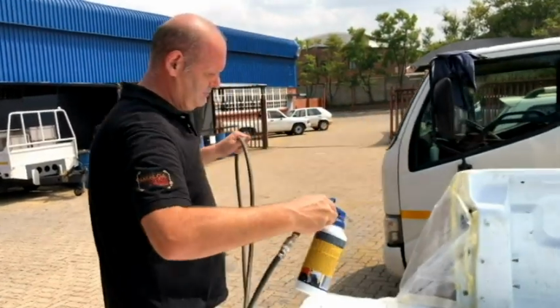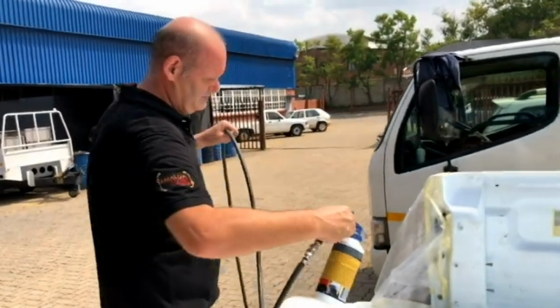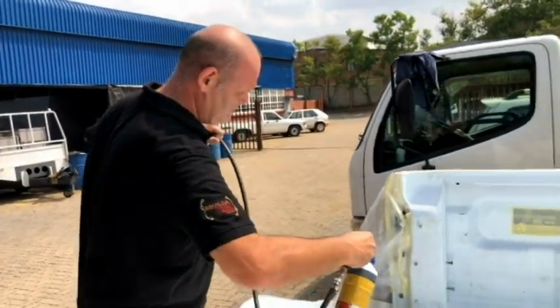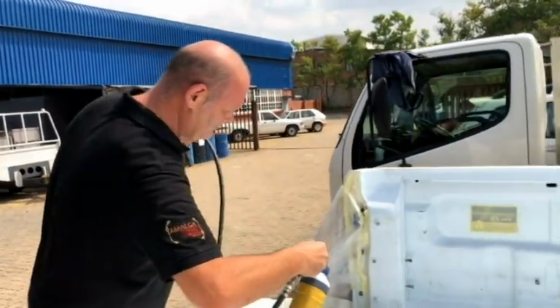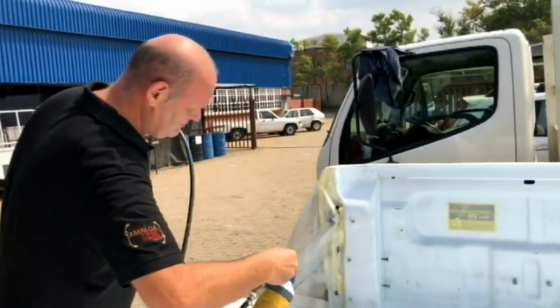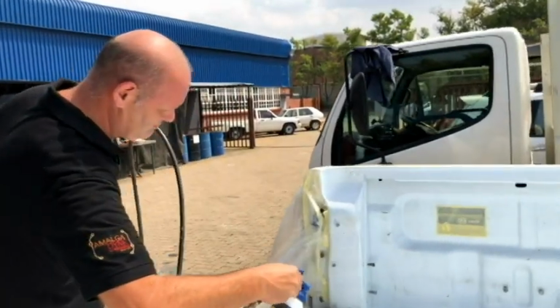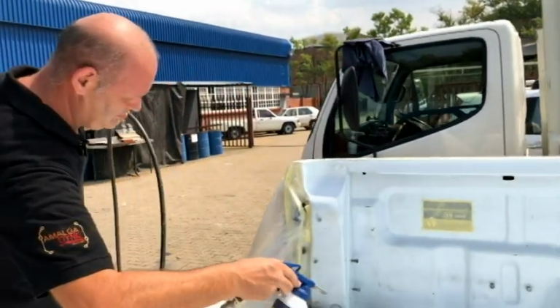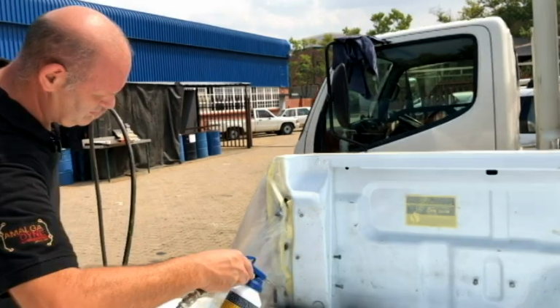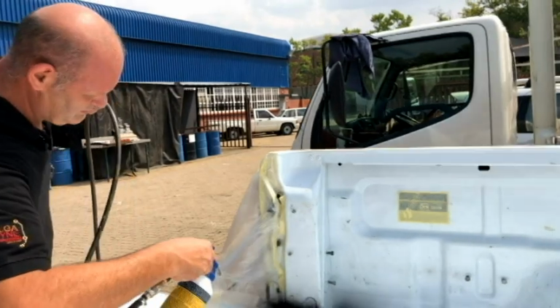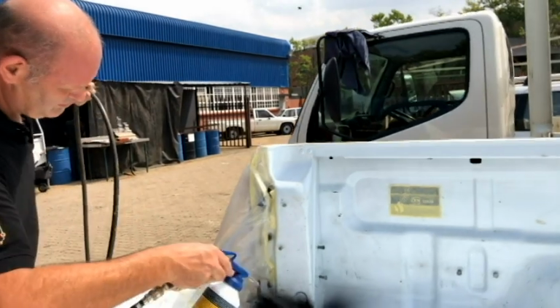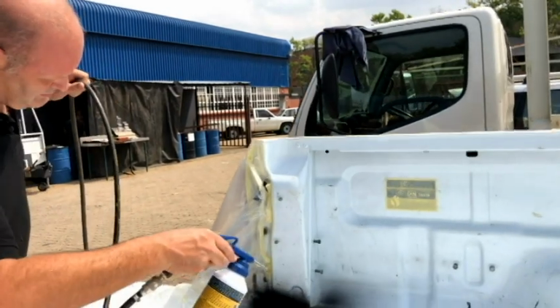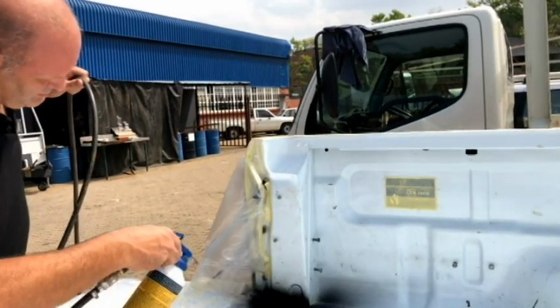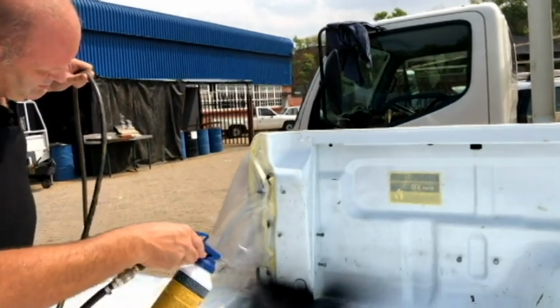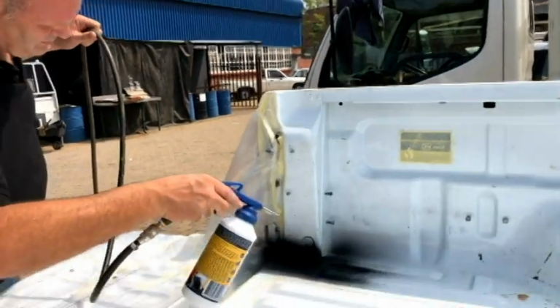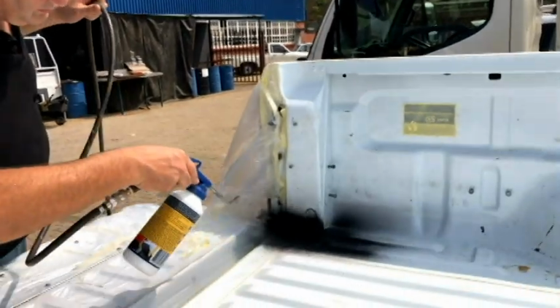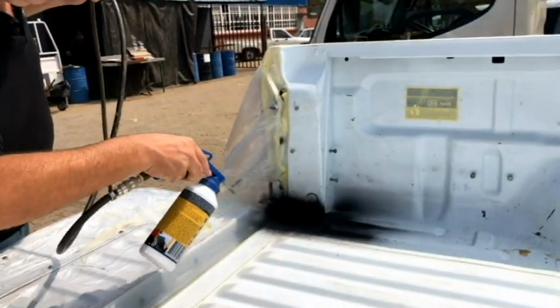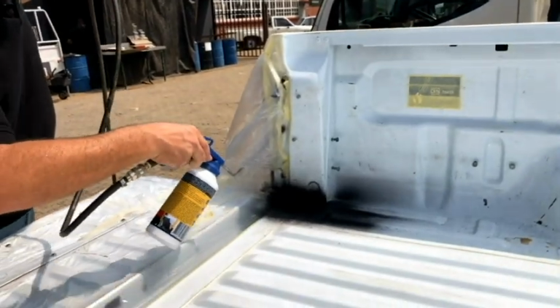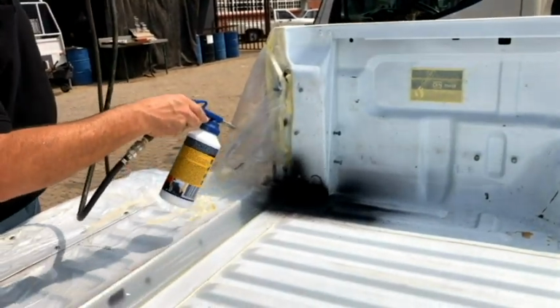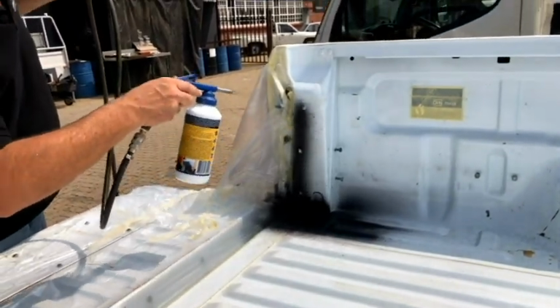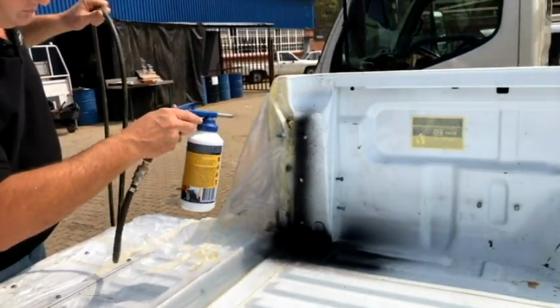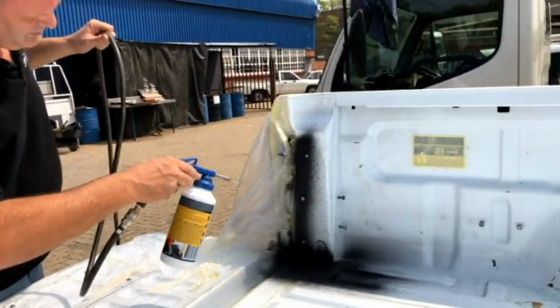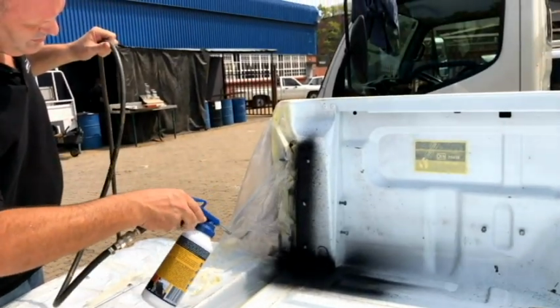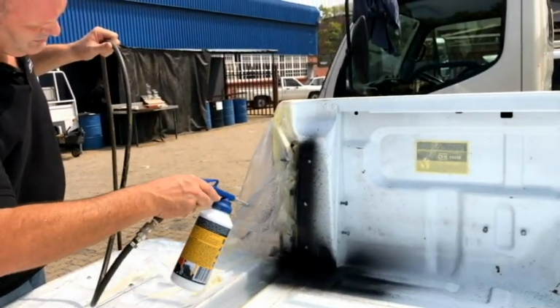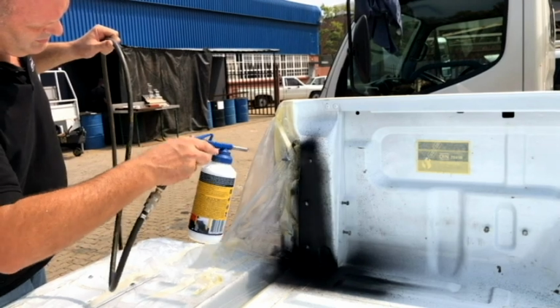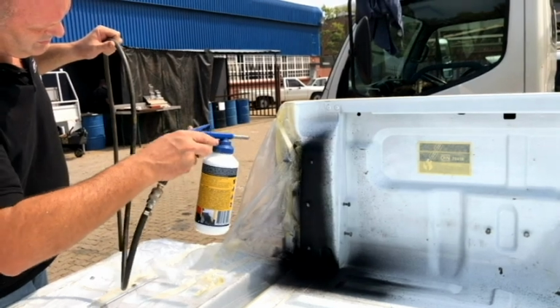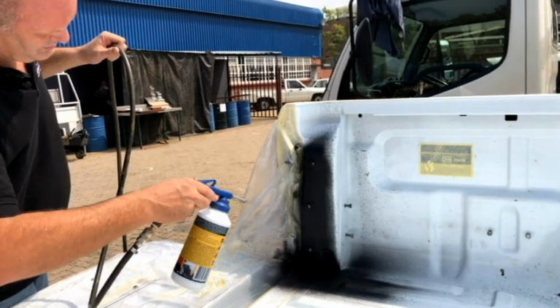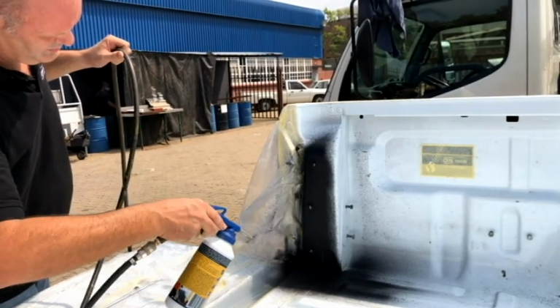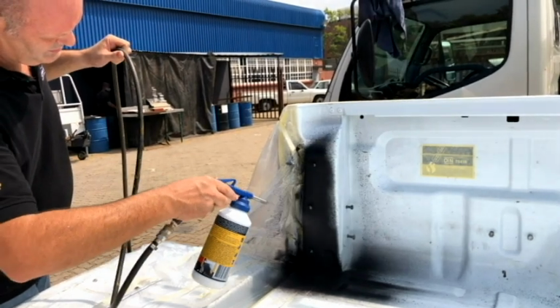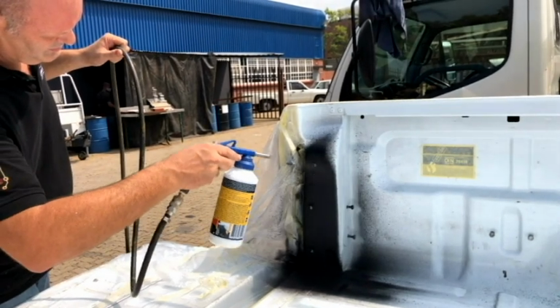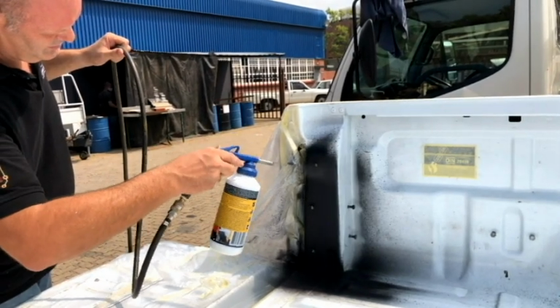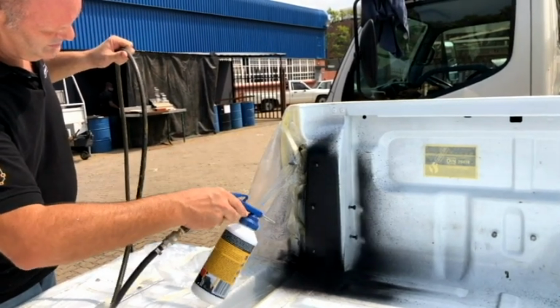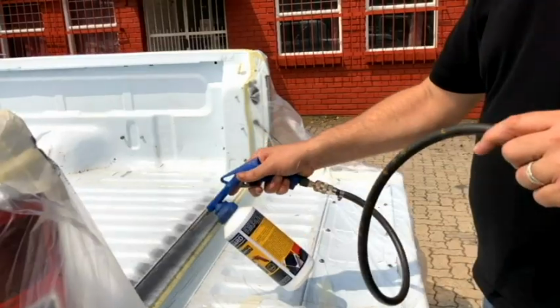All we have left now to do is to start spraying. Try spraying from left to right, up and down, spray under the lips and spray into all the glues.